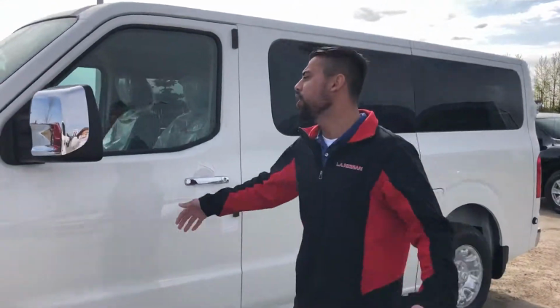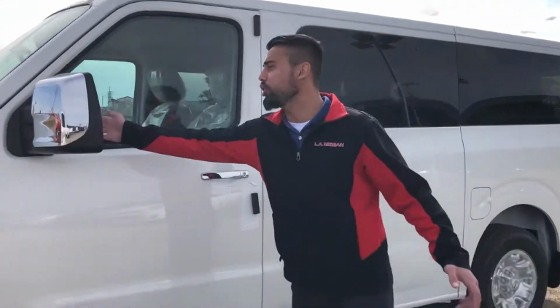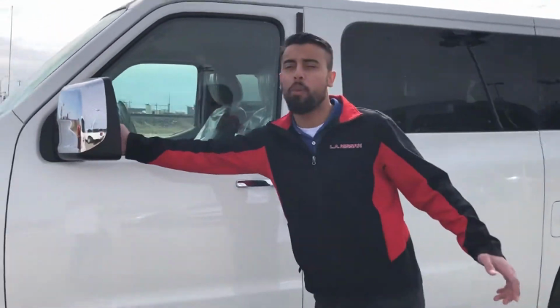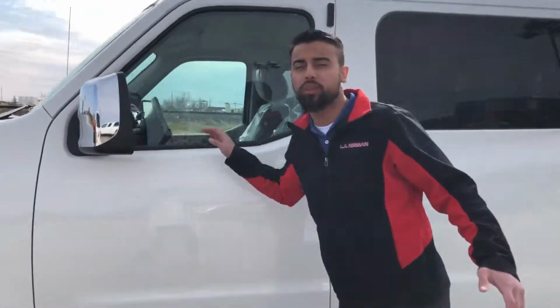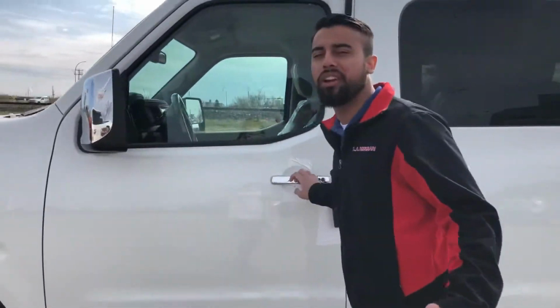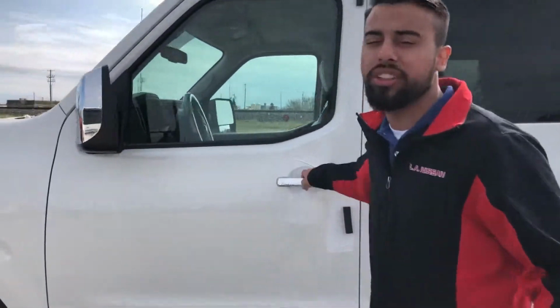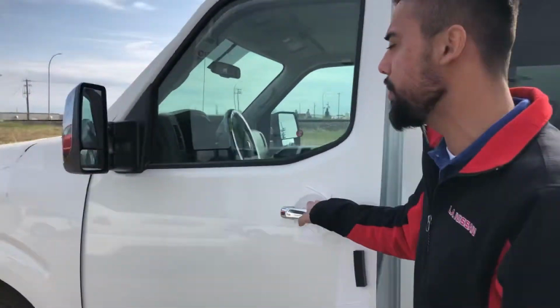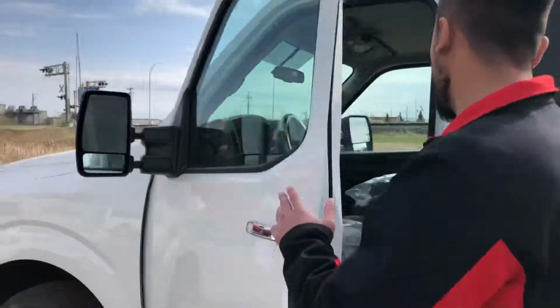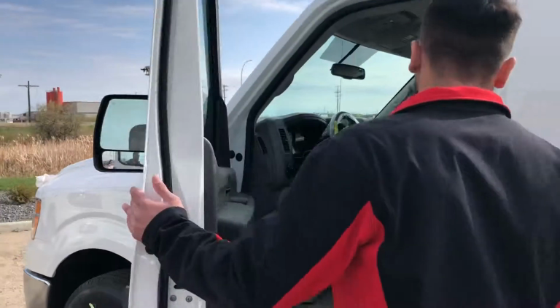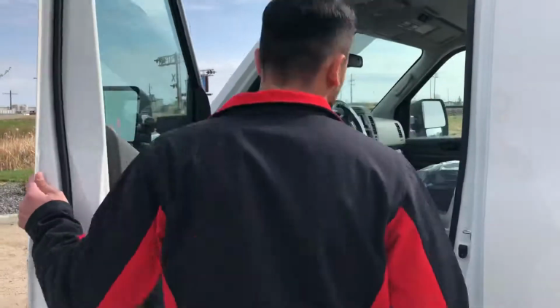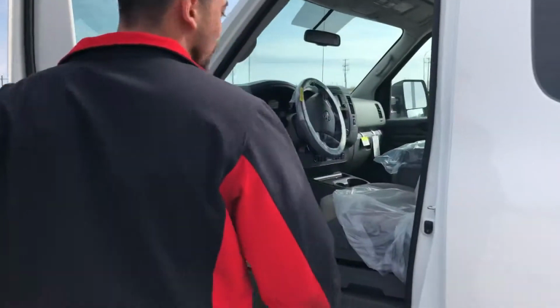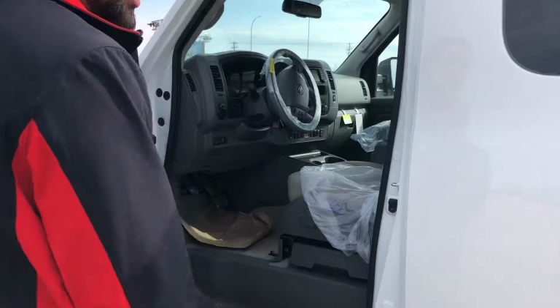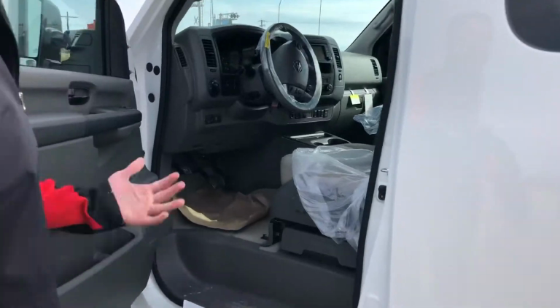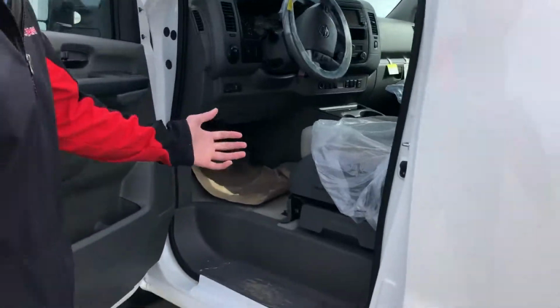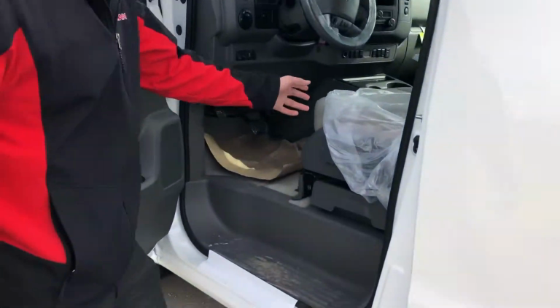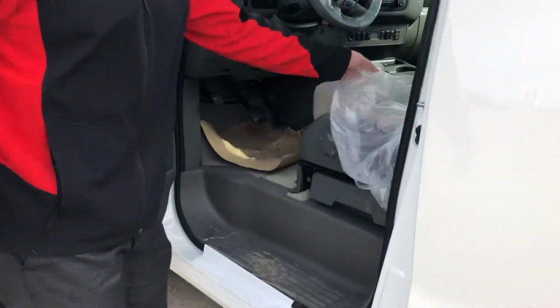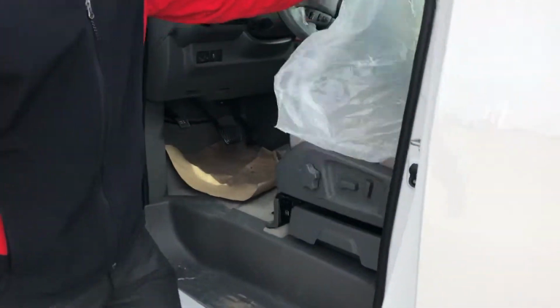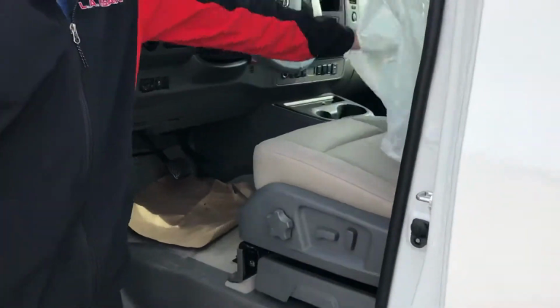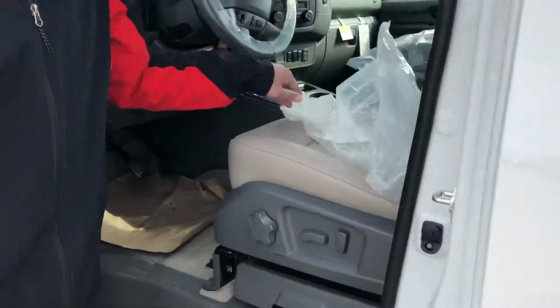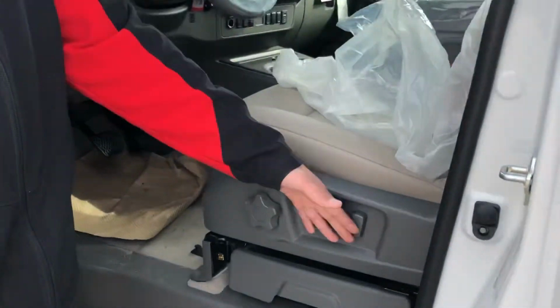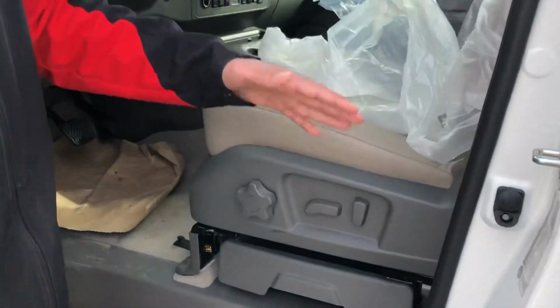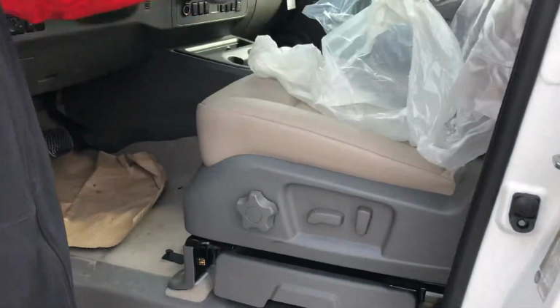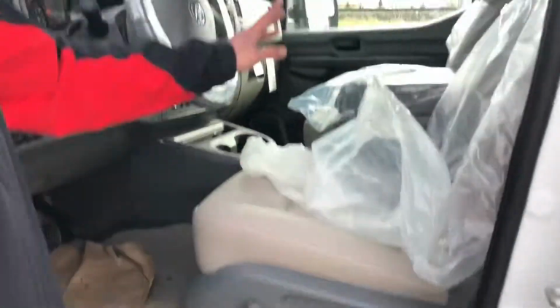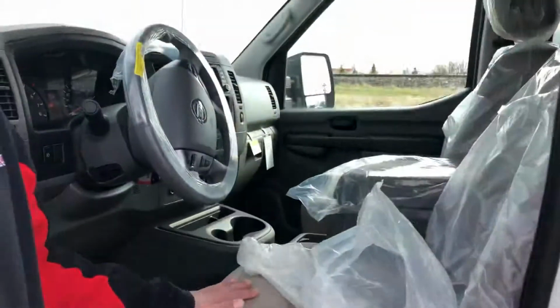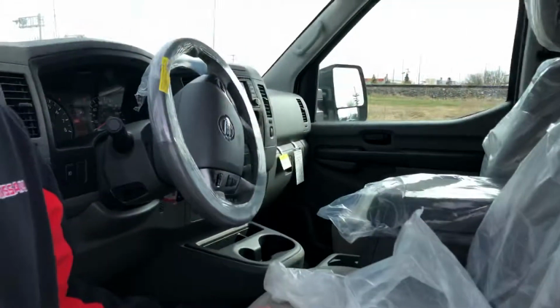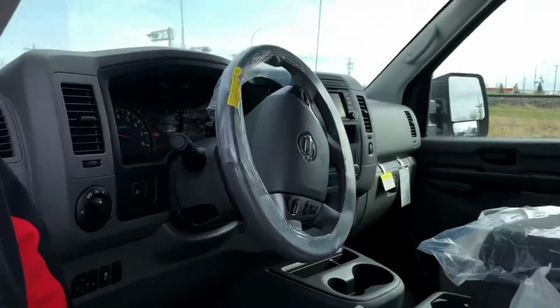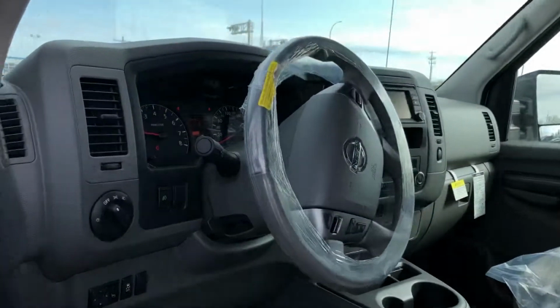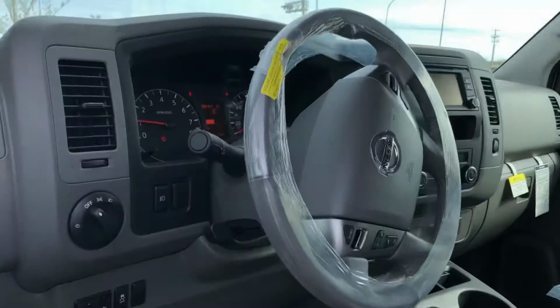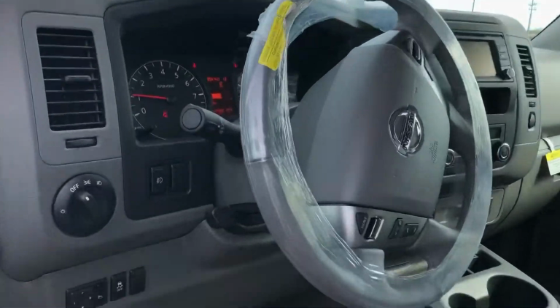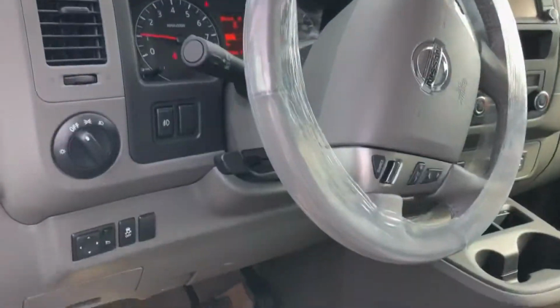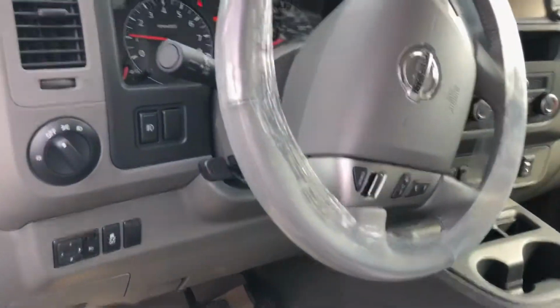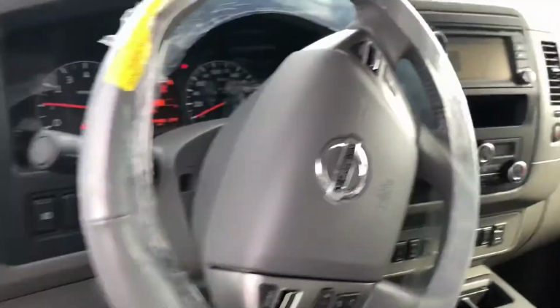You've got your cool mirrors right here — they're extendable. Inside you are going to get the cashmere interior, but also power seating, navigation, heated seats, pretty much all the bells and whistles.